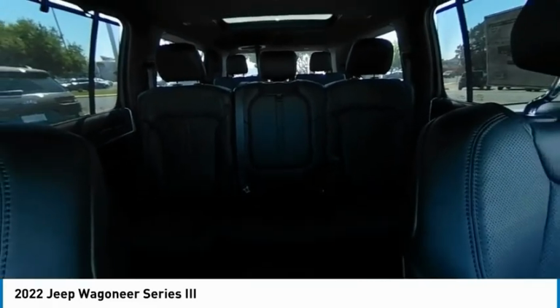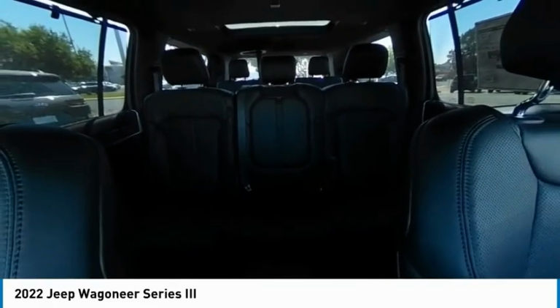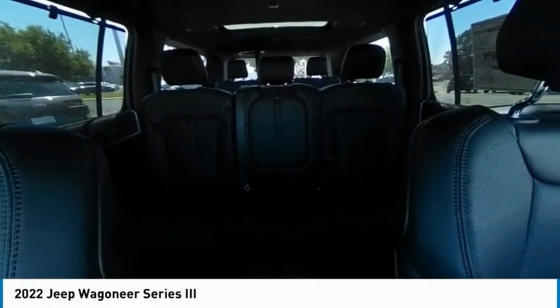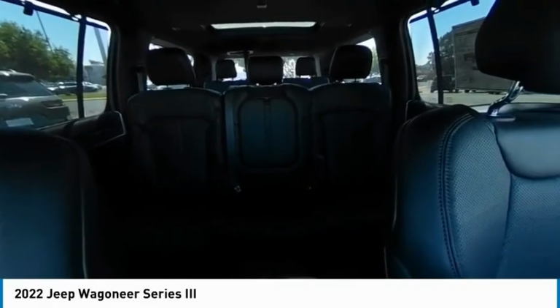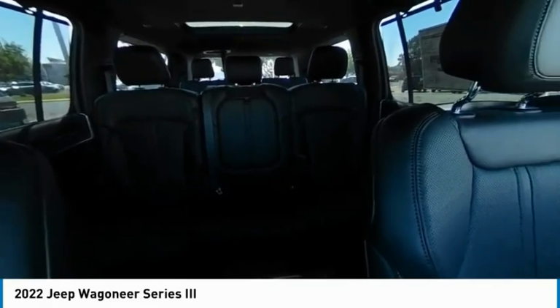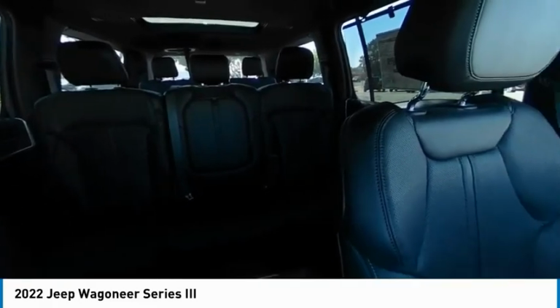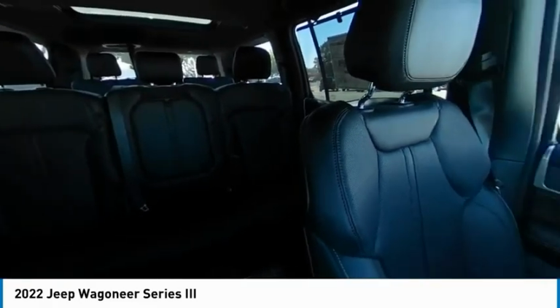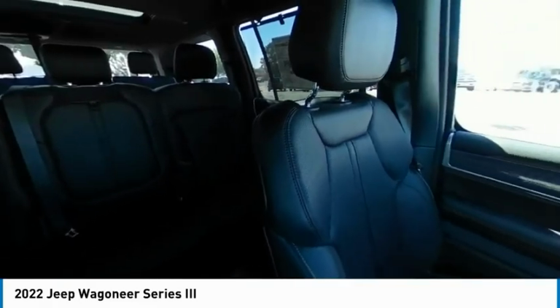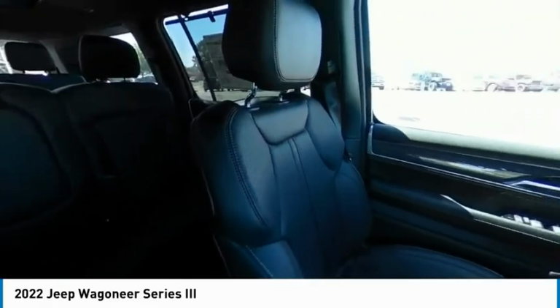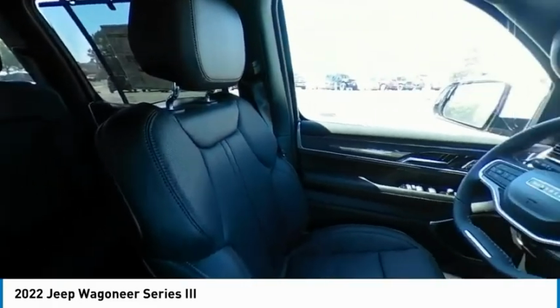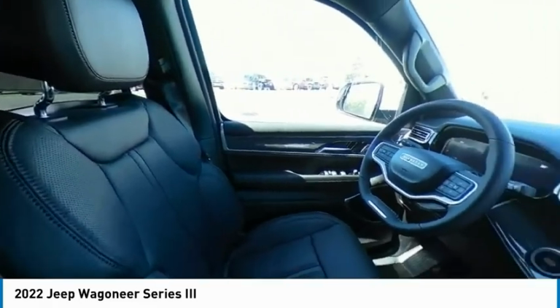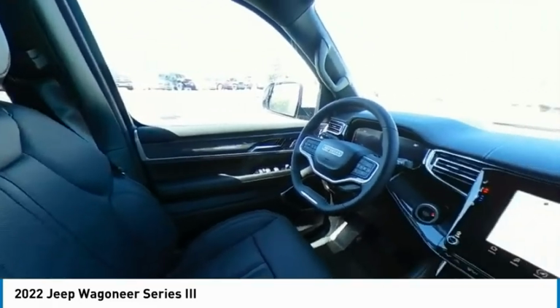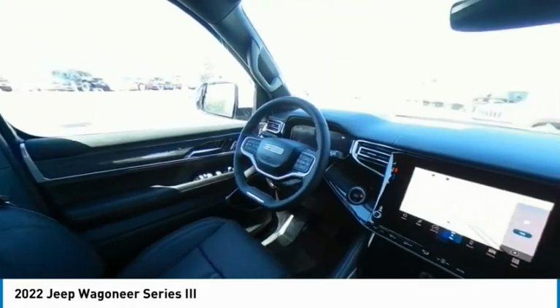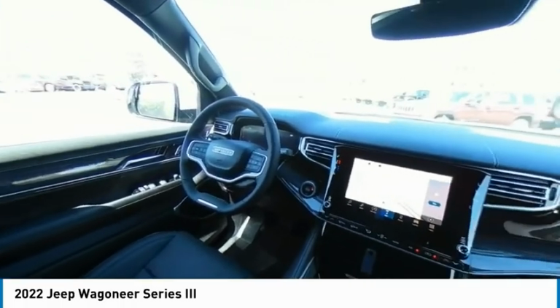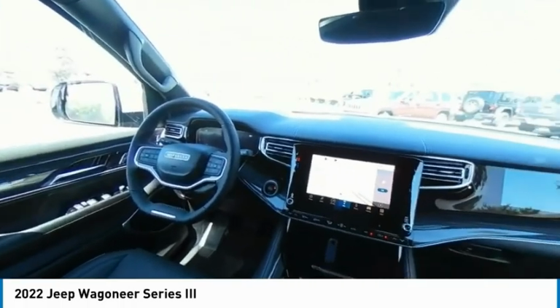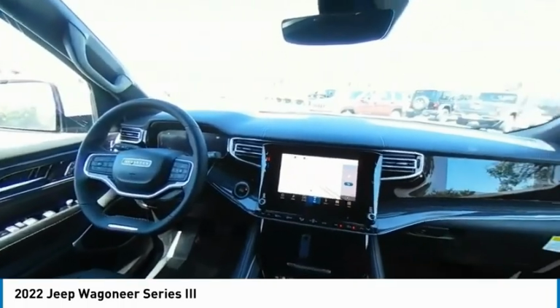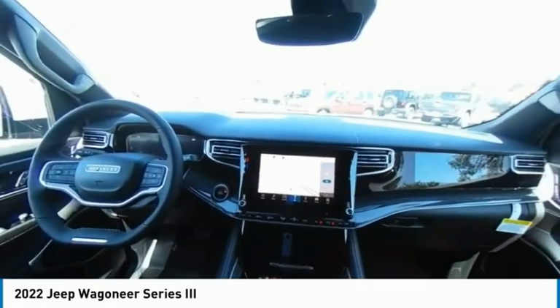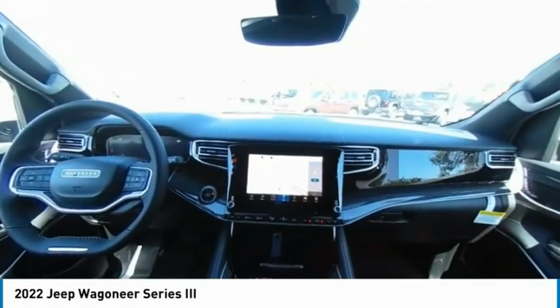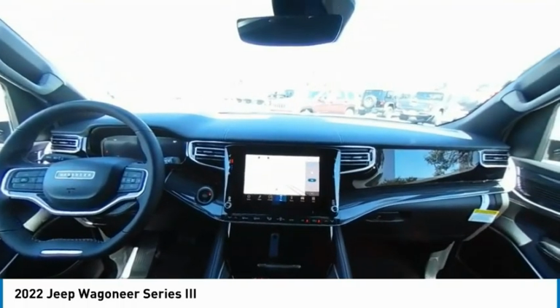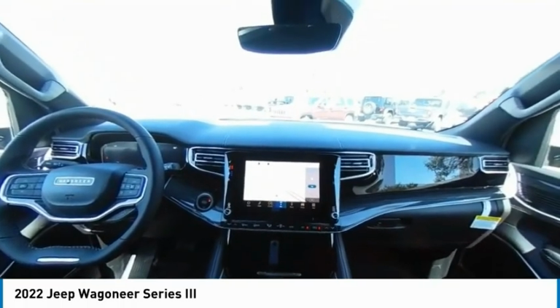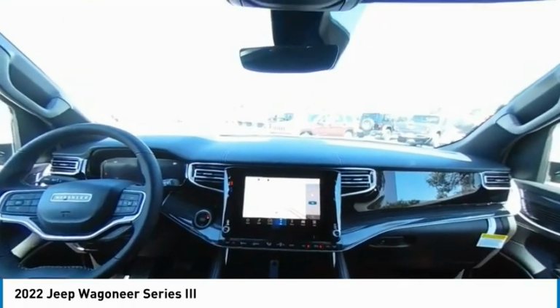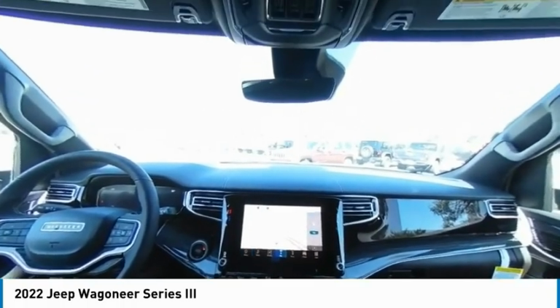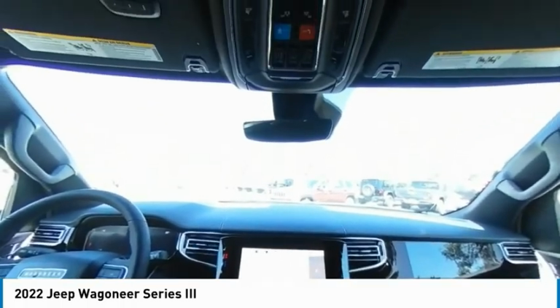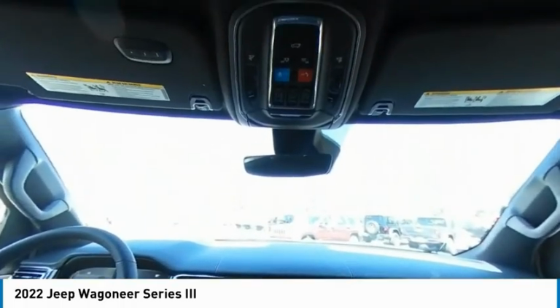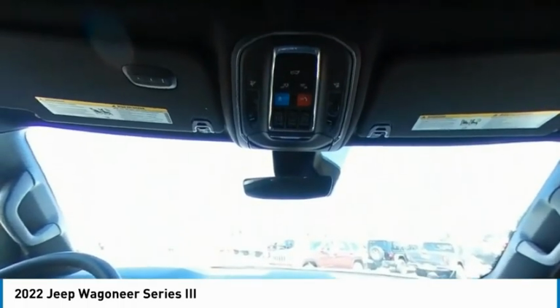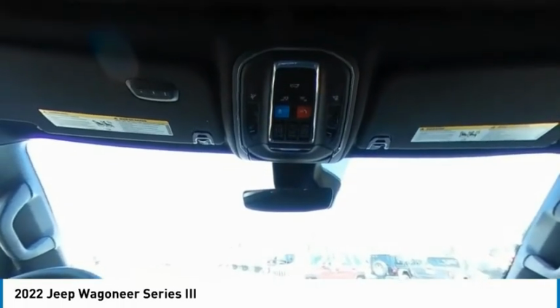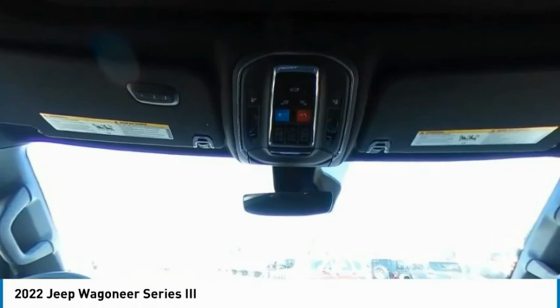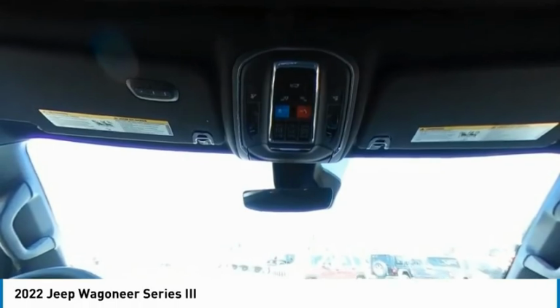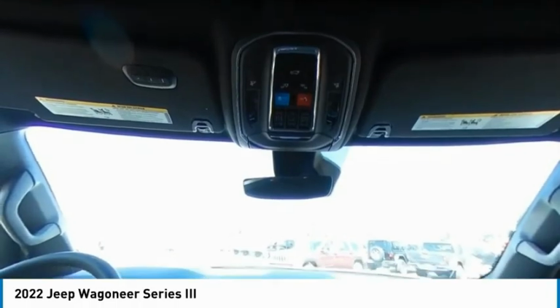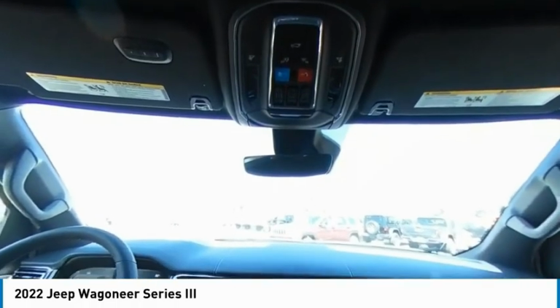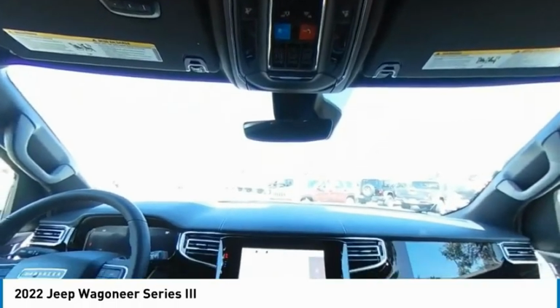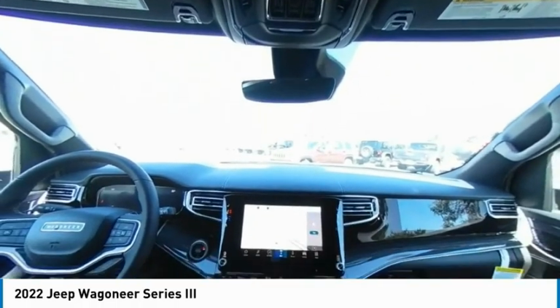Heated mirrors, aluminum wheels, remote engine start, power lift gate, brake assist, traction control. Is love at first sight really possible? Let us know when you stop in.